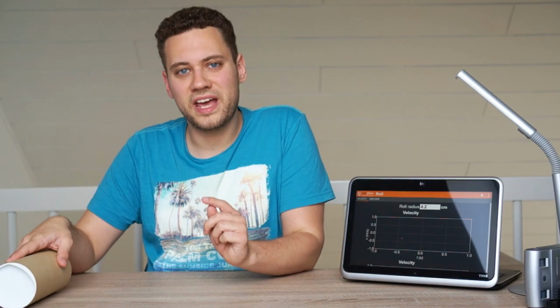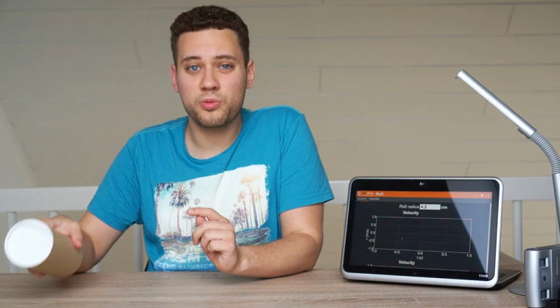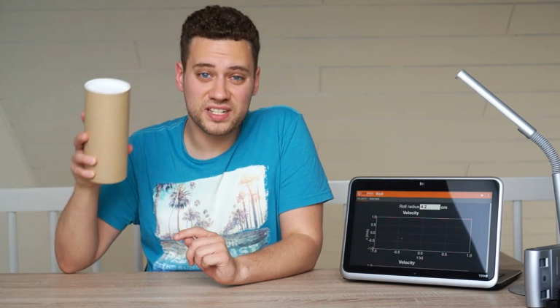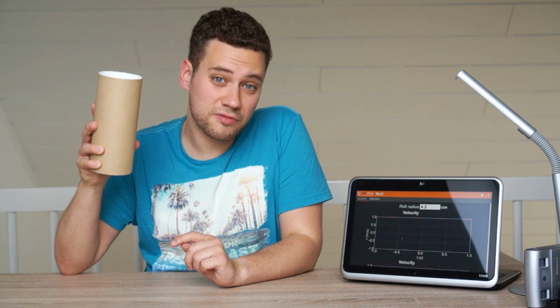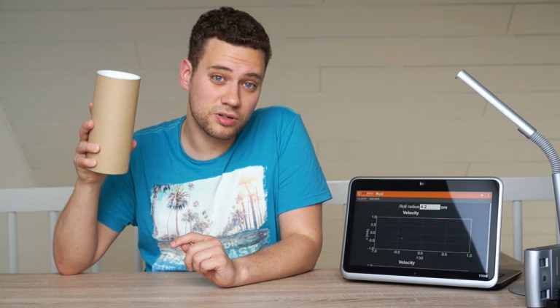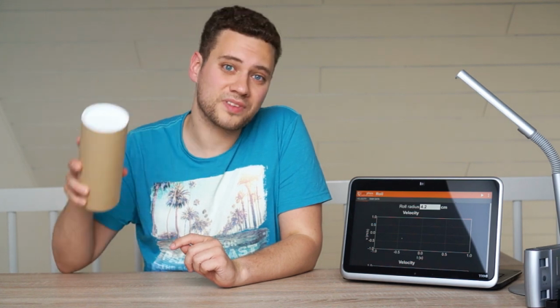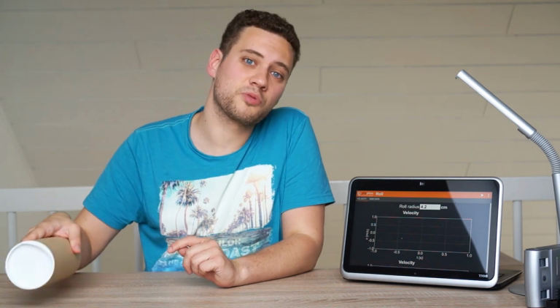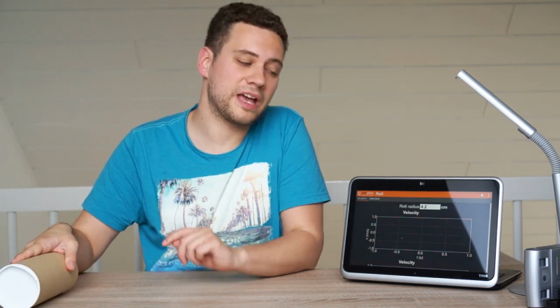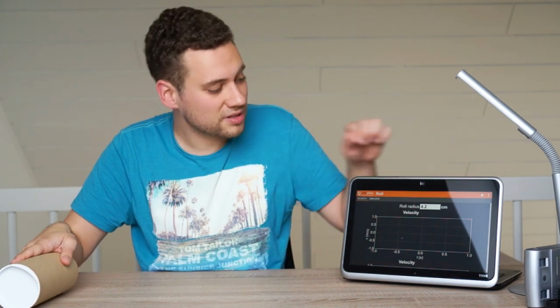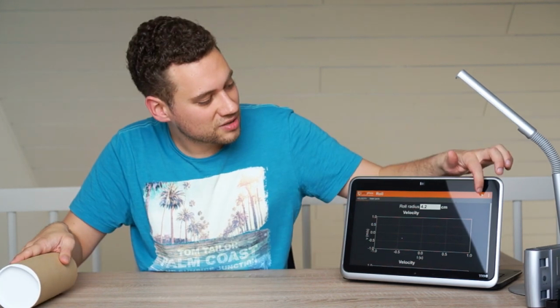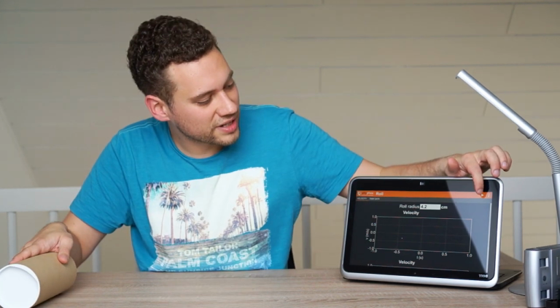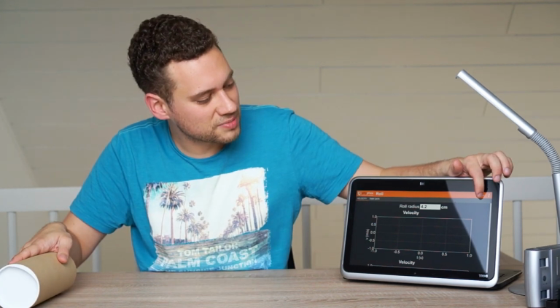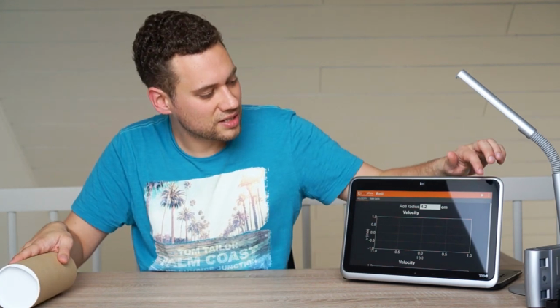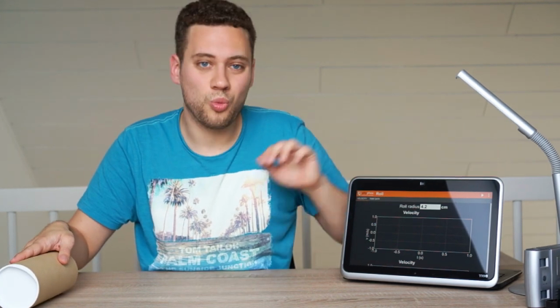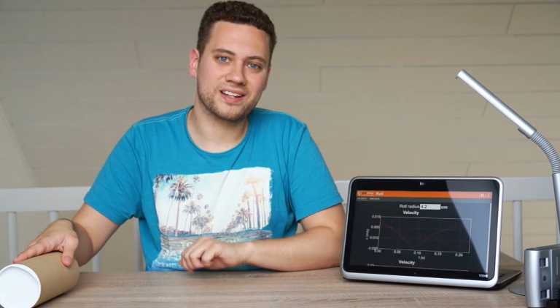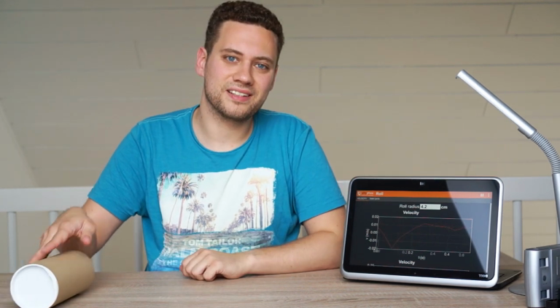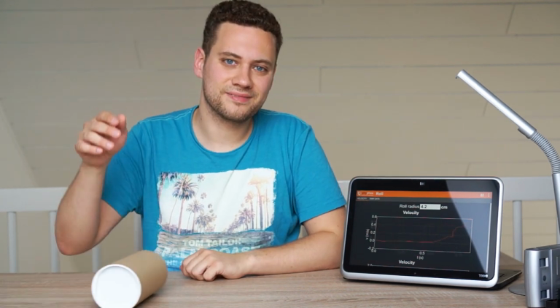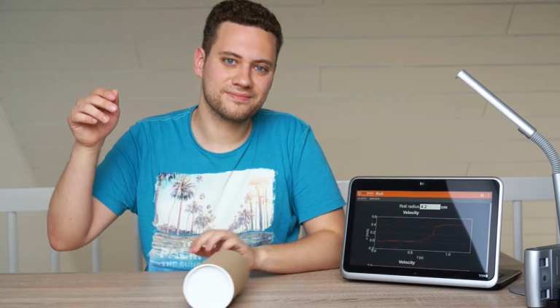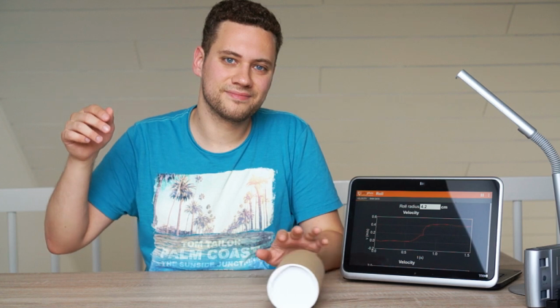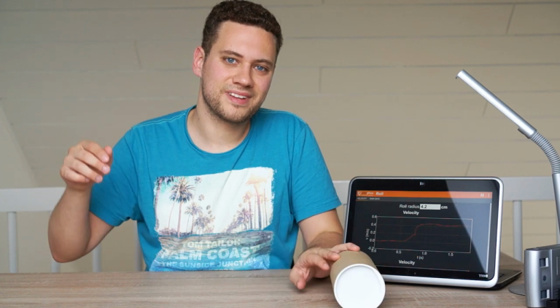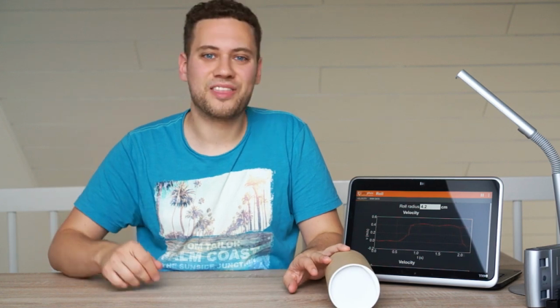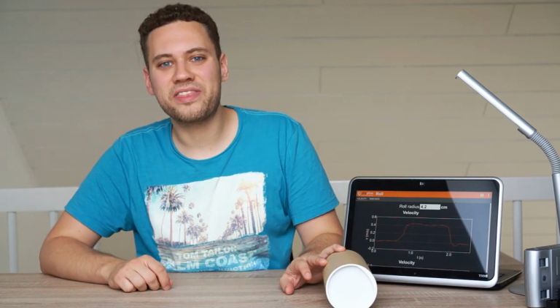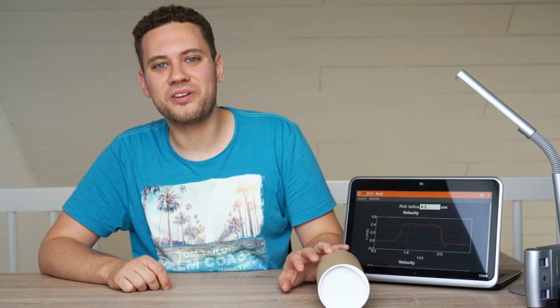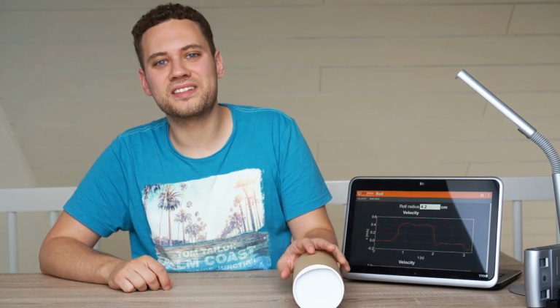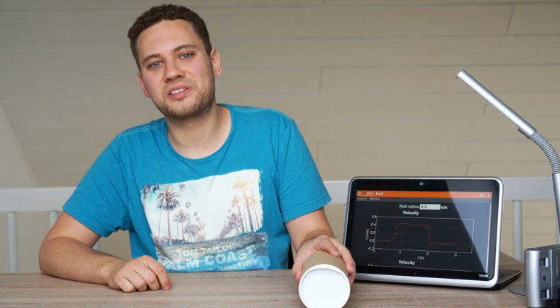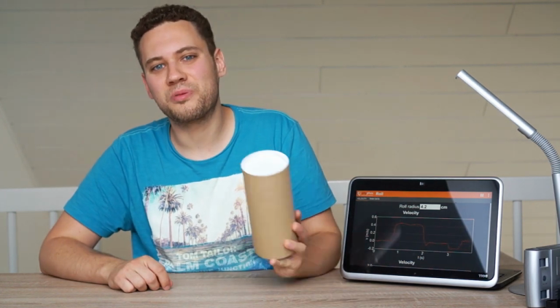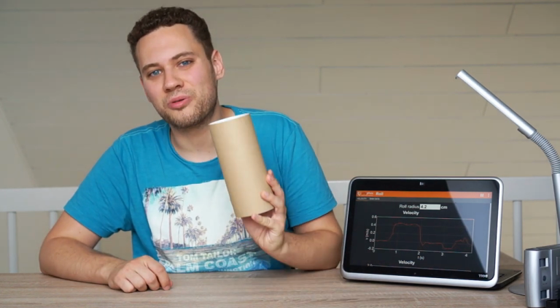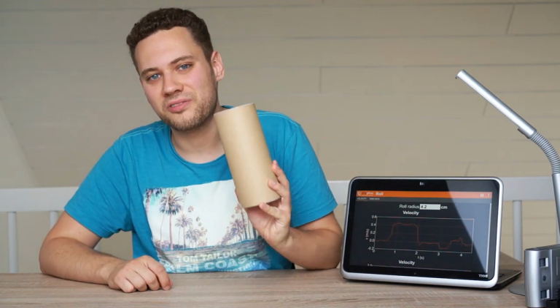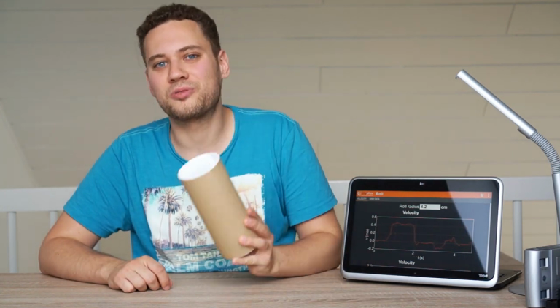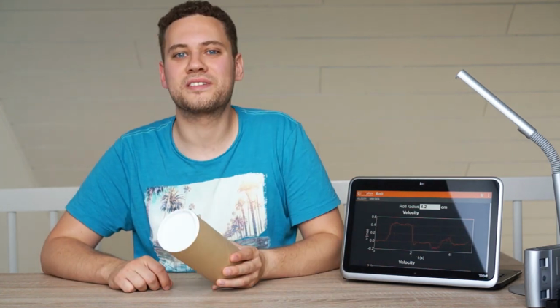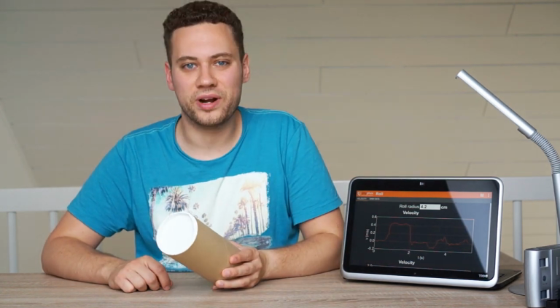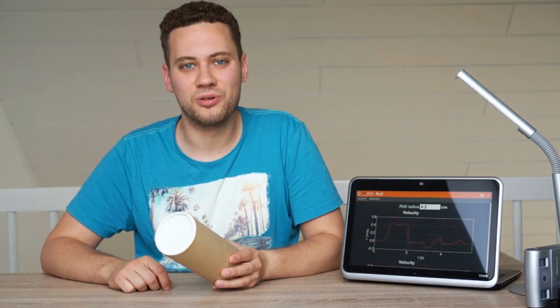In the end we will just have a roll, but we will be able to track its speed wirelessly. And the great thing about this is that you probably already have all the ingredients right at home.